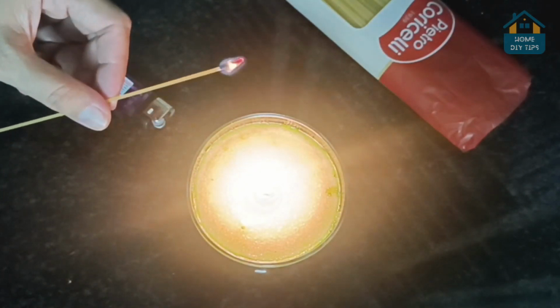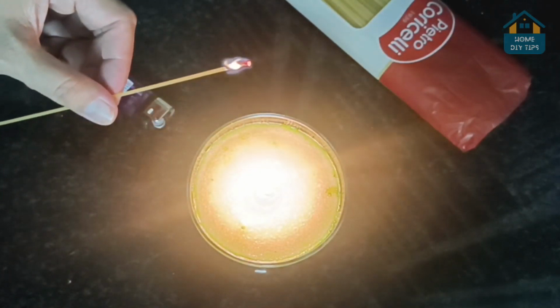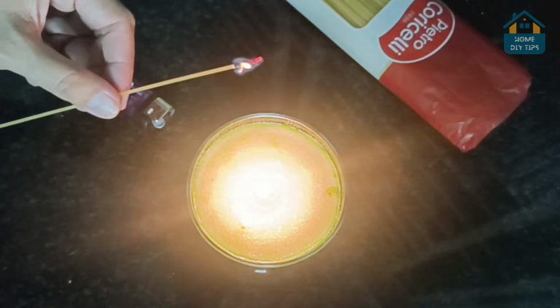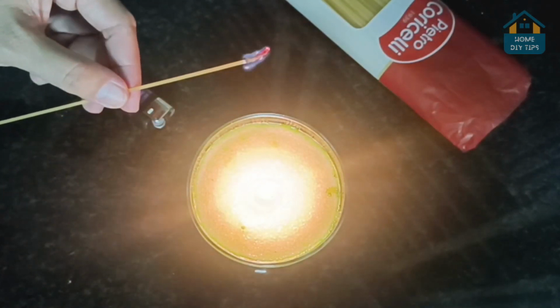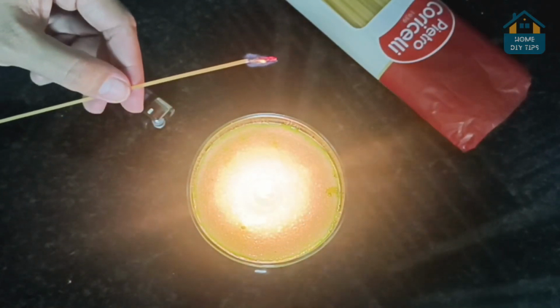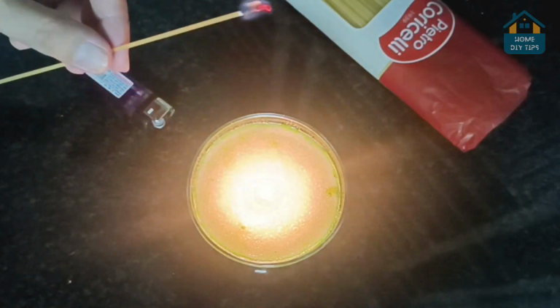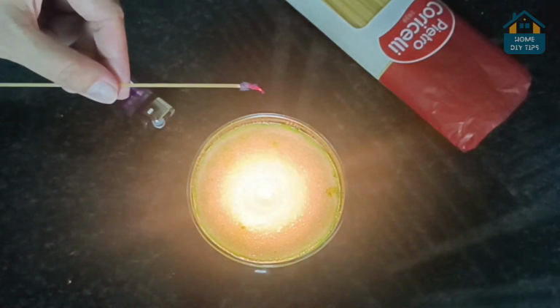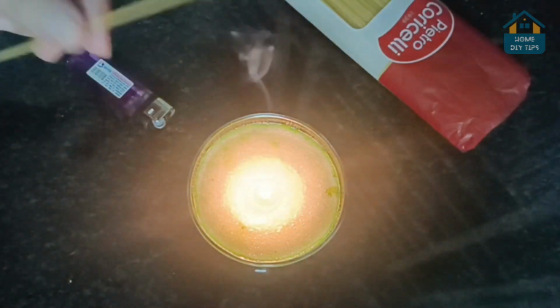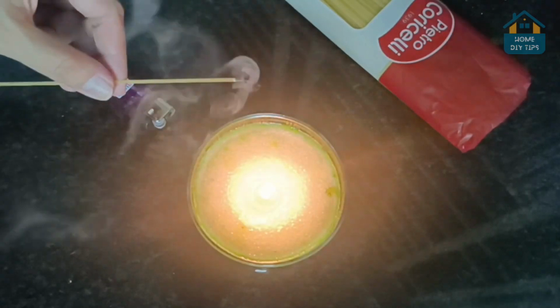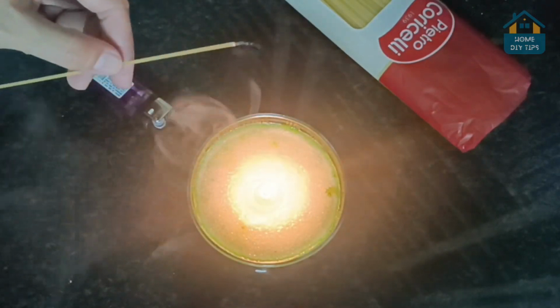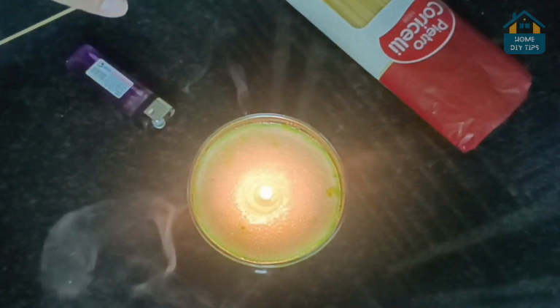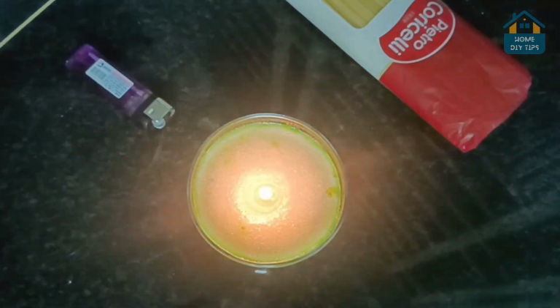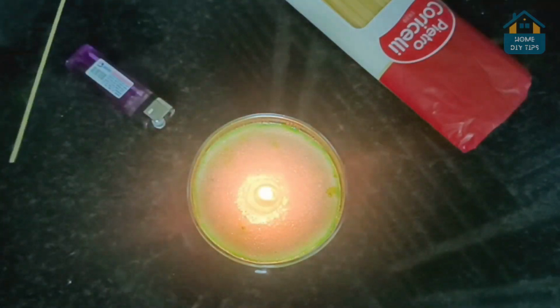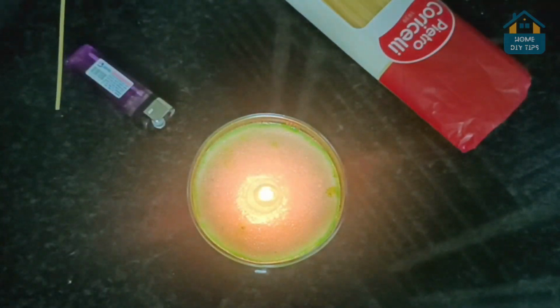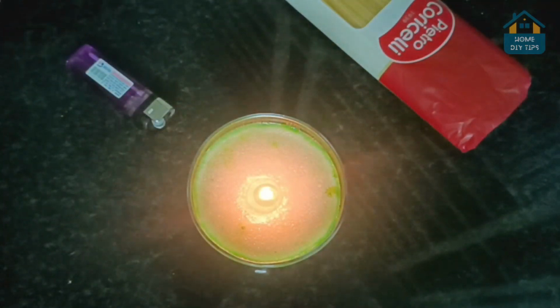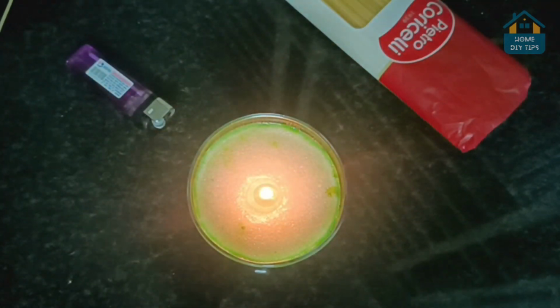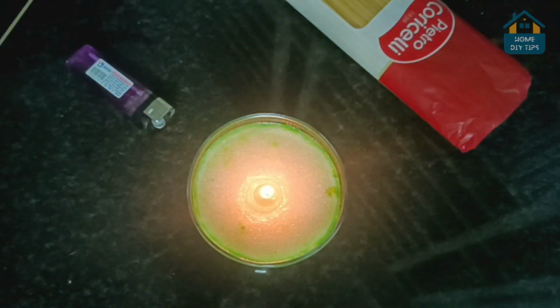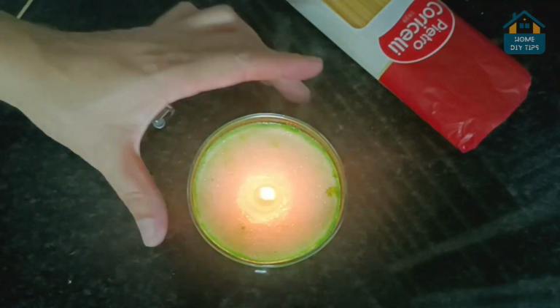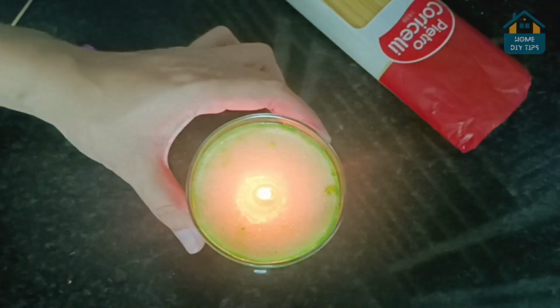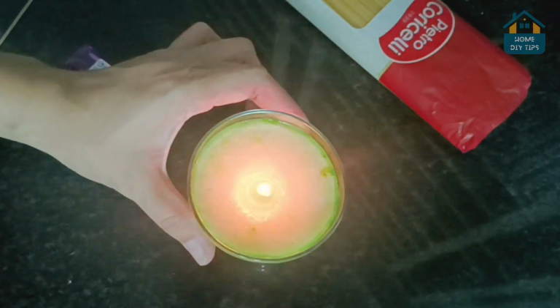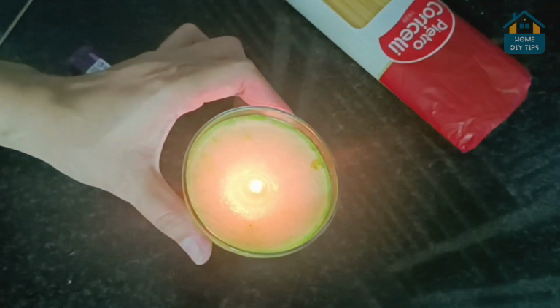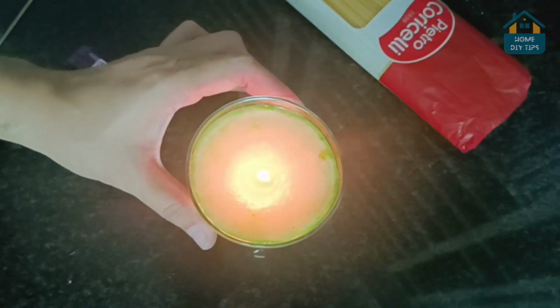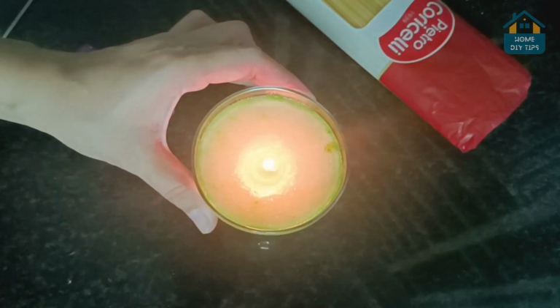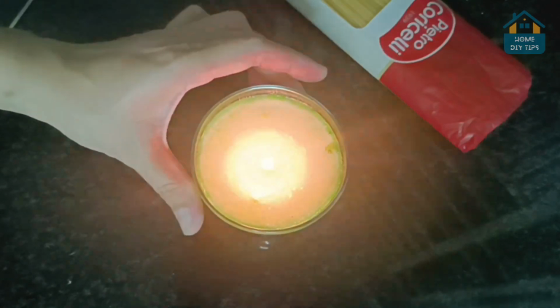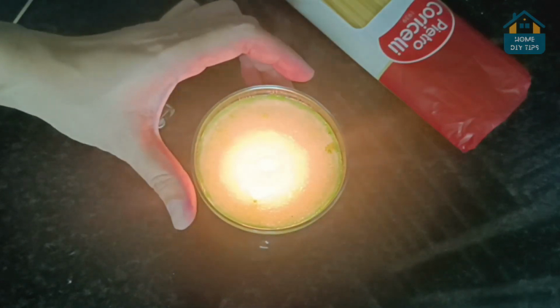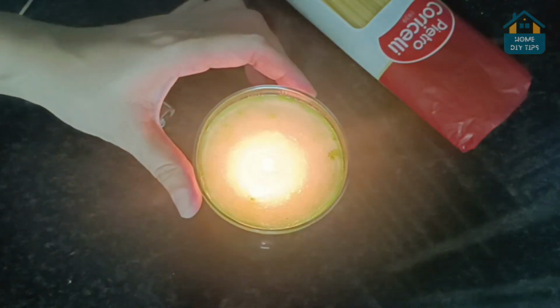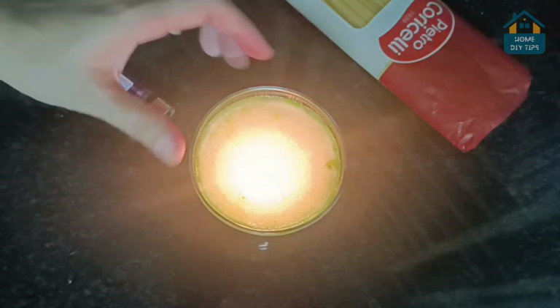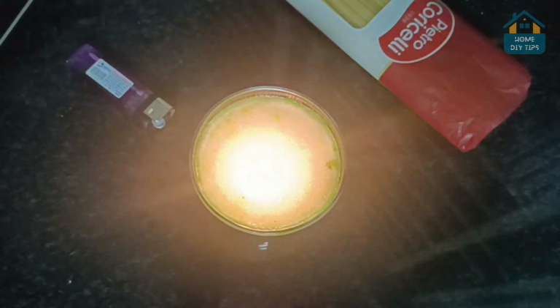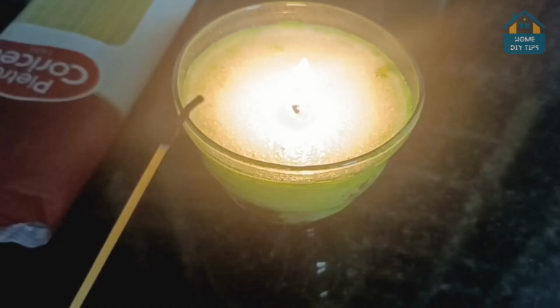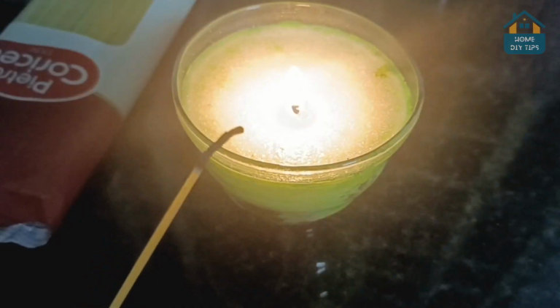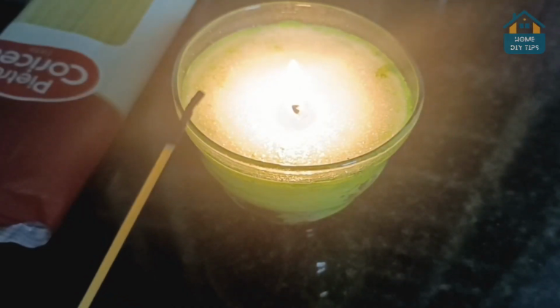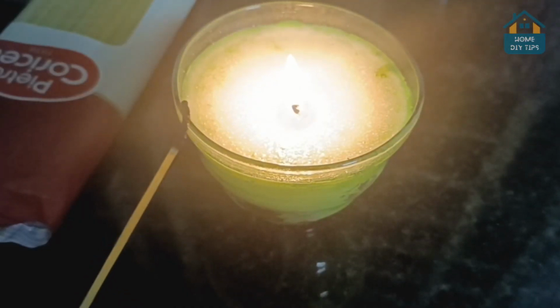even in deep jars or when they're almost finished. Once it's burned, just trim or break off the charred end, and you've got a reusable candle igniter. No more struggling with short lighters or burnt fingers.